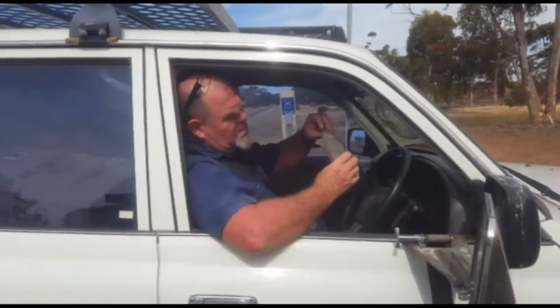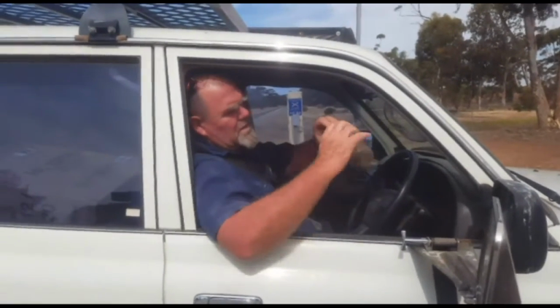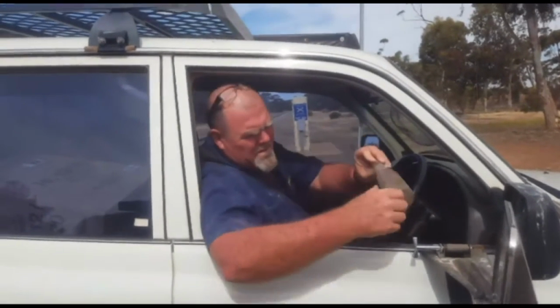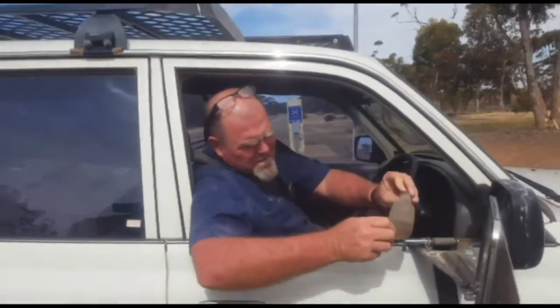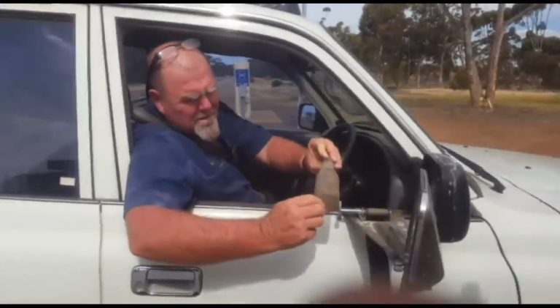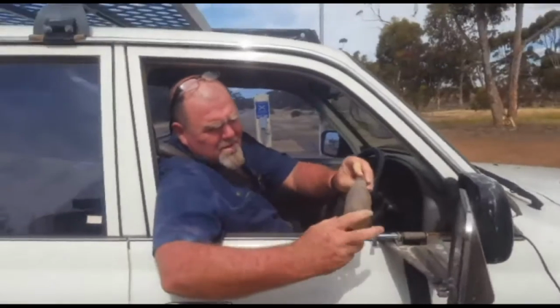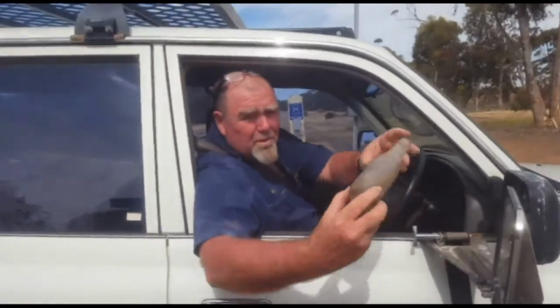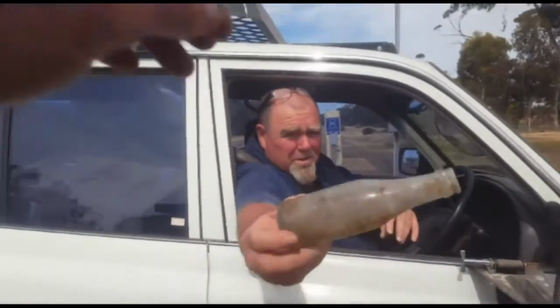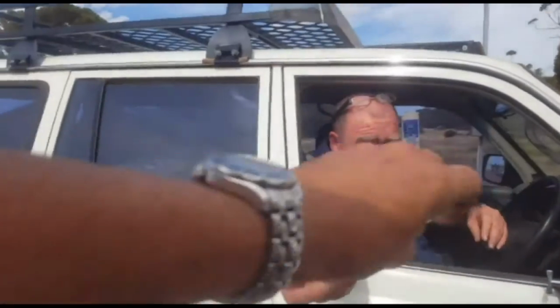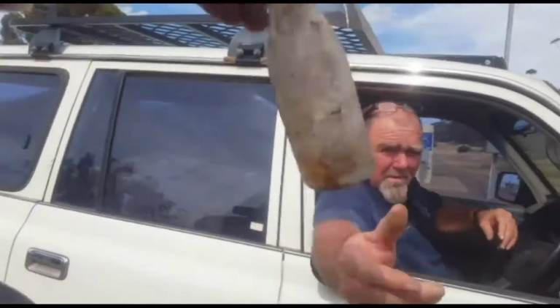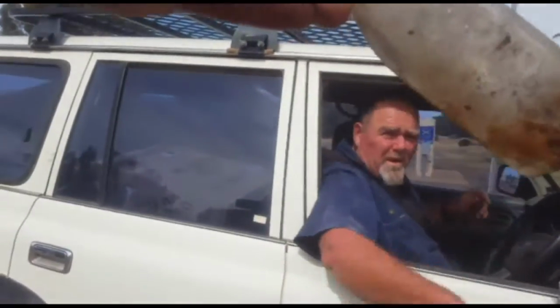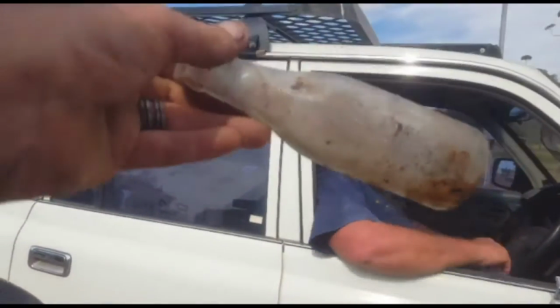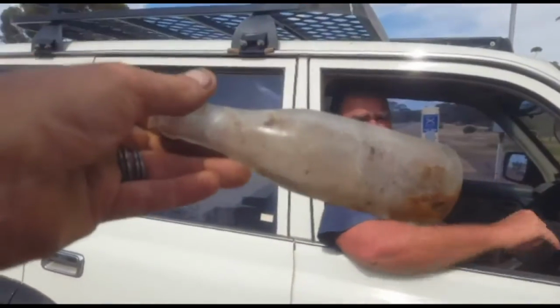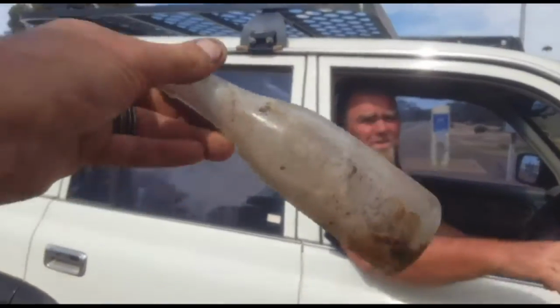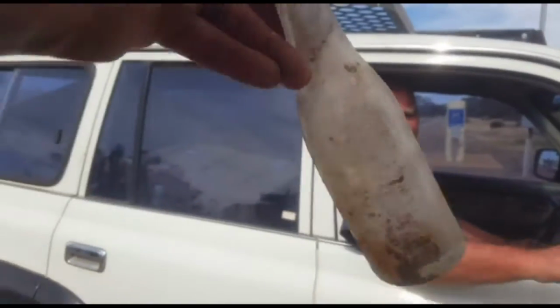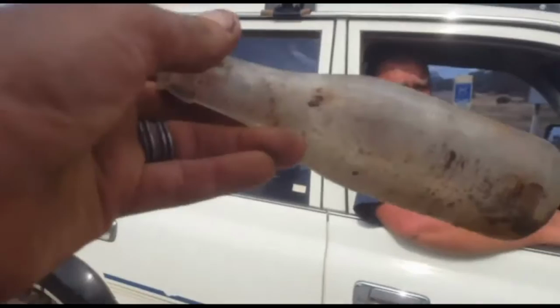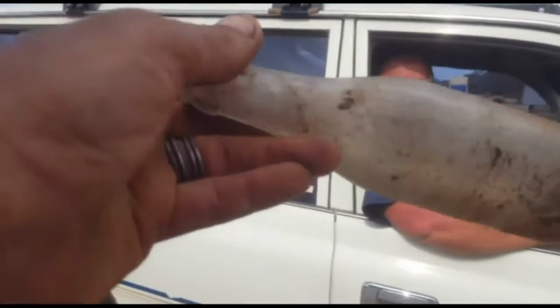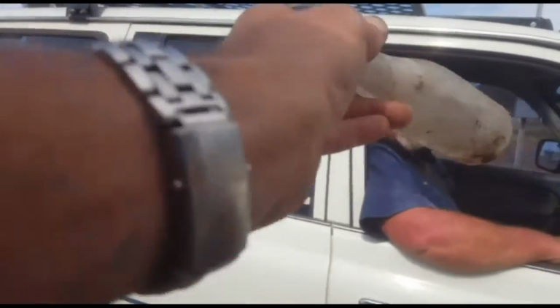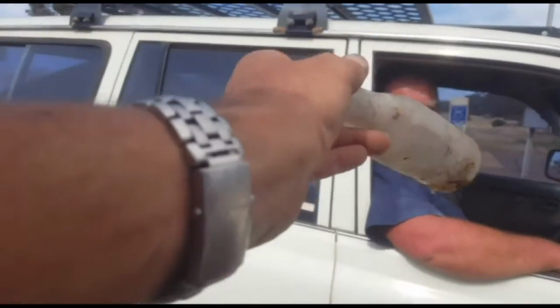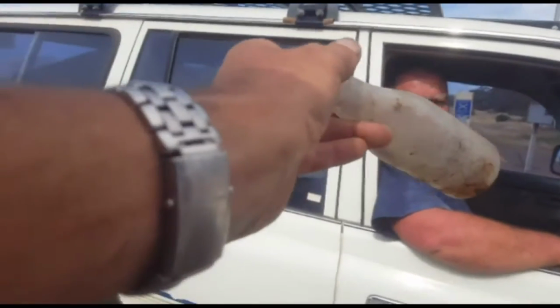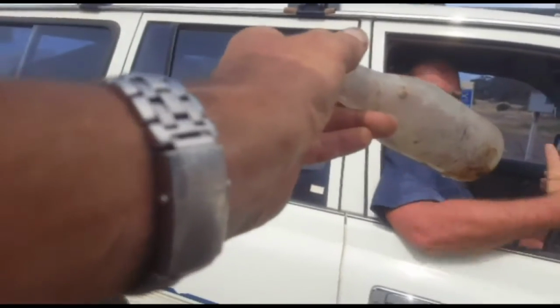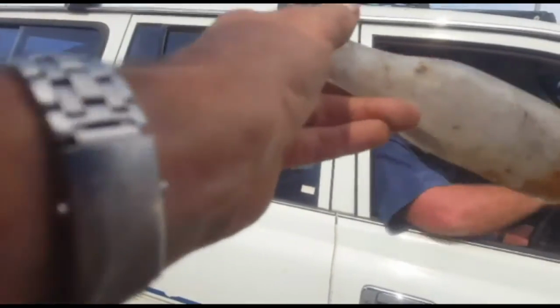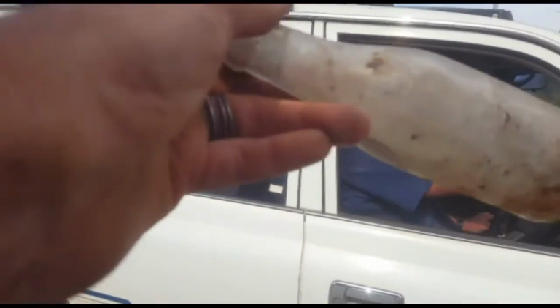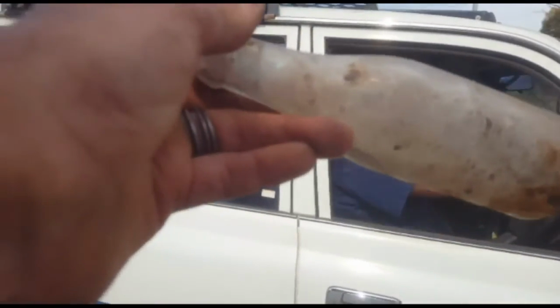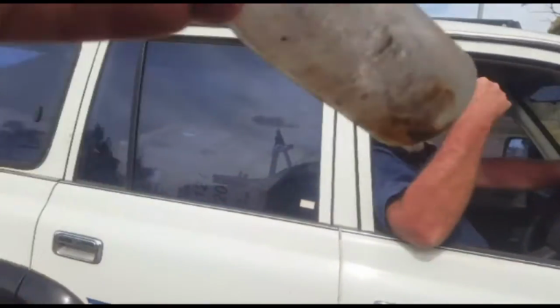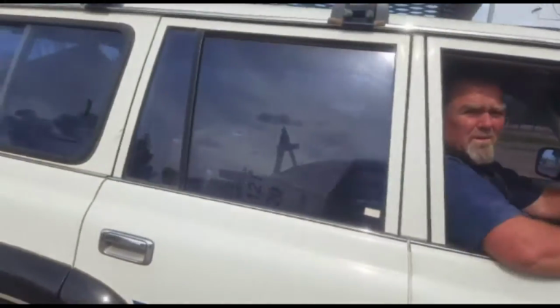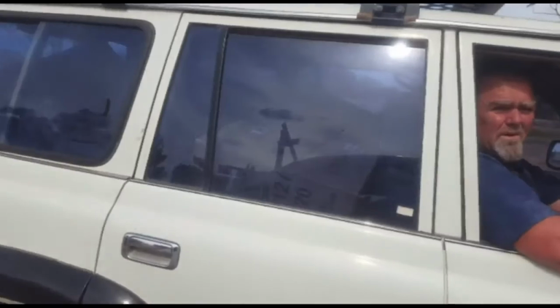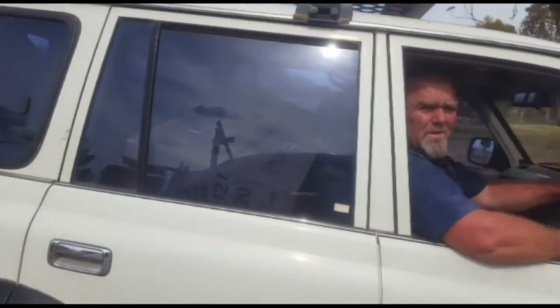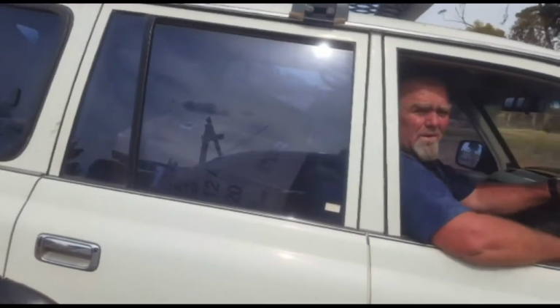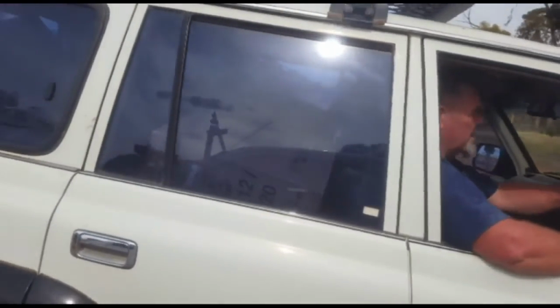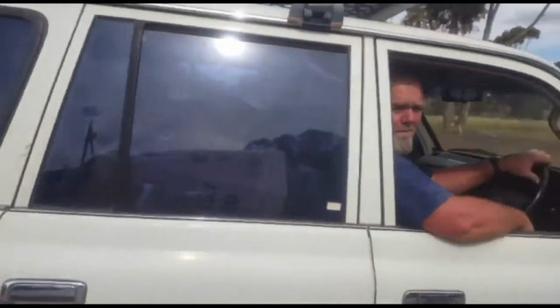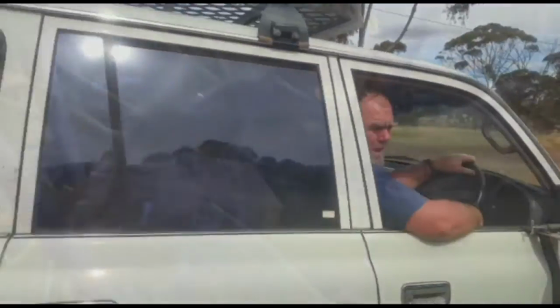Oh nice. What's that one? Beautiful. Oh yeah, nice. An old sweets bottle. You got one? No. You can have it. Oh thanks mate. I might see you — I'll come and see you later. Alright, see you mate.